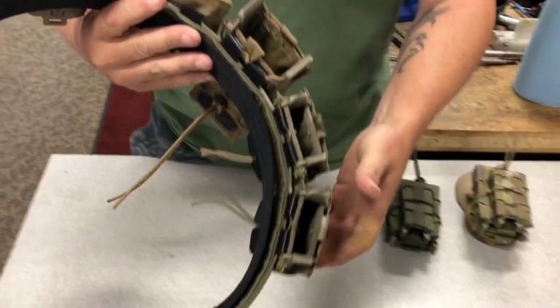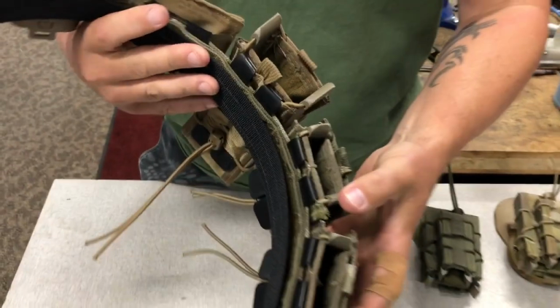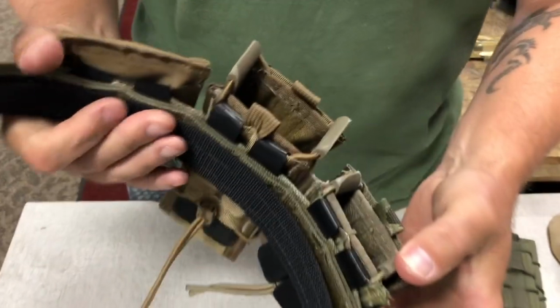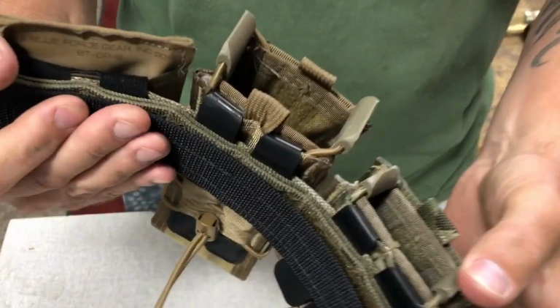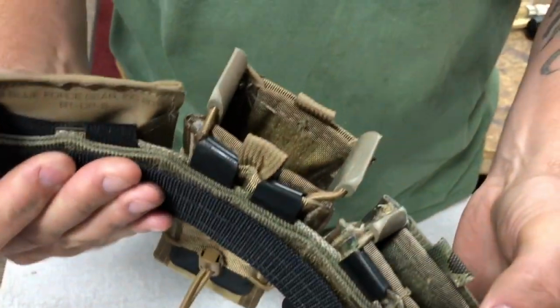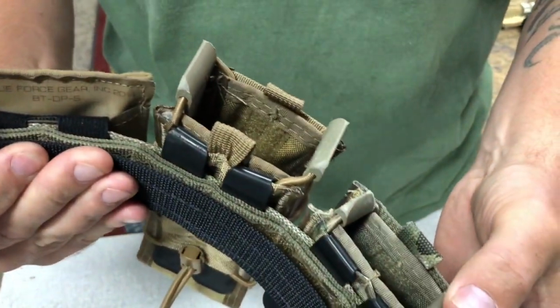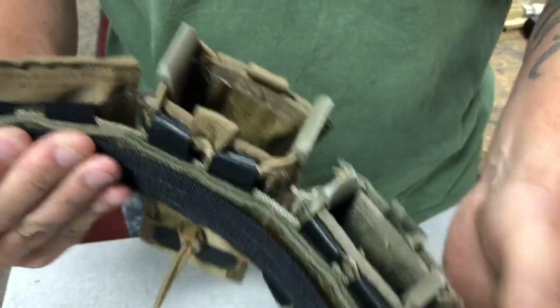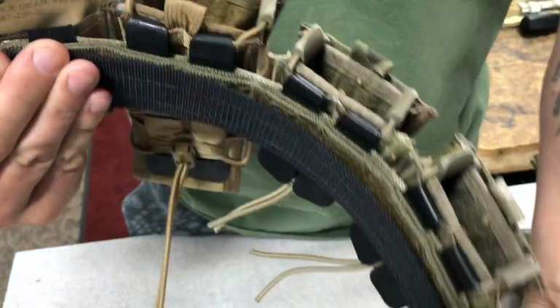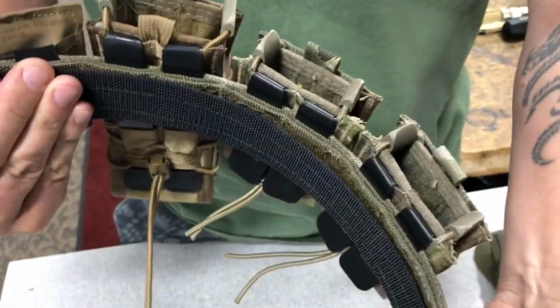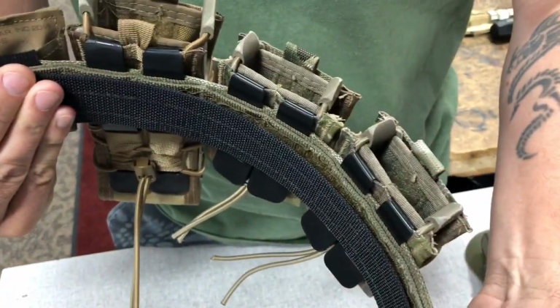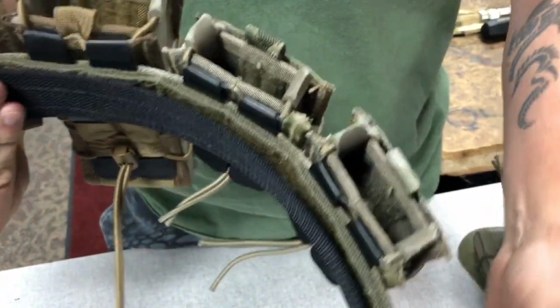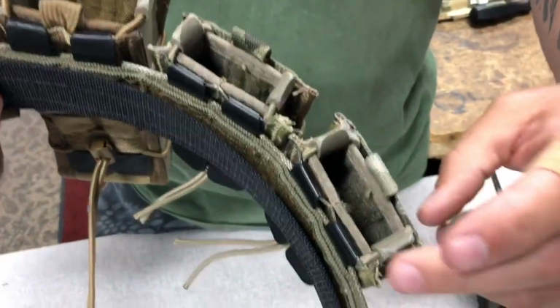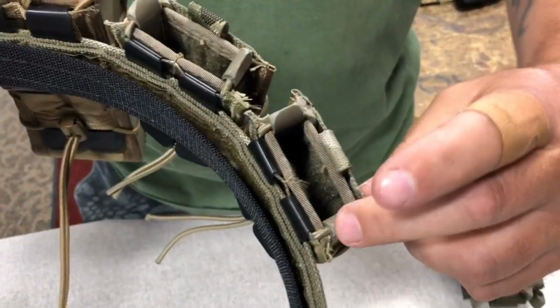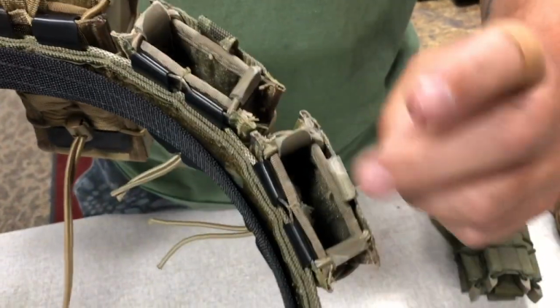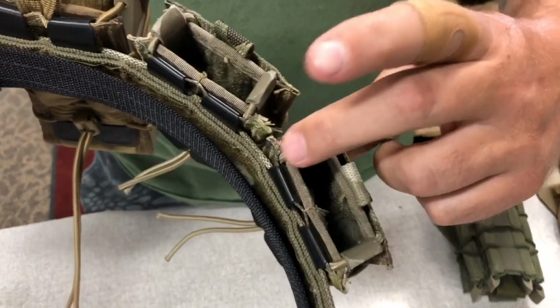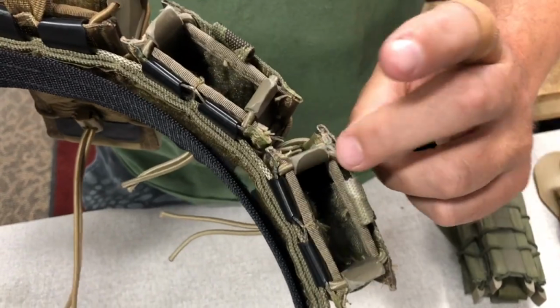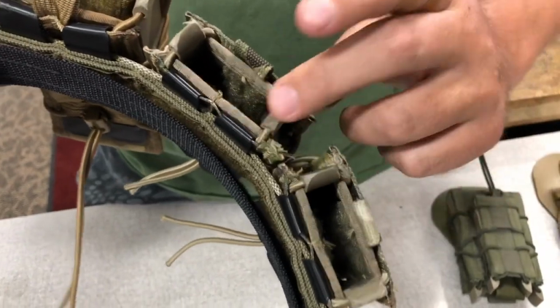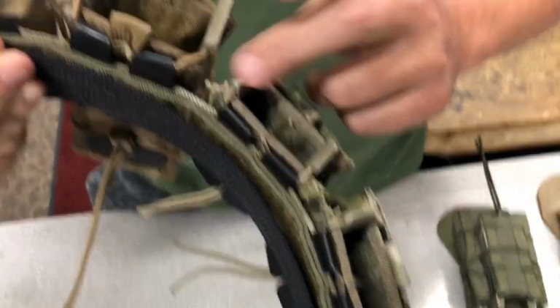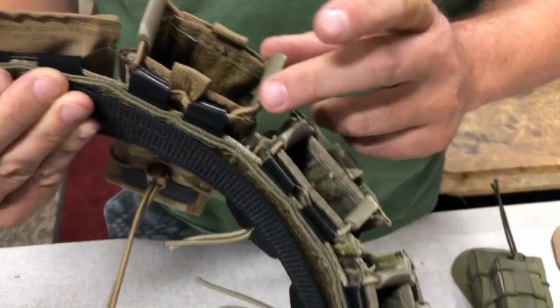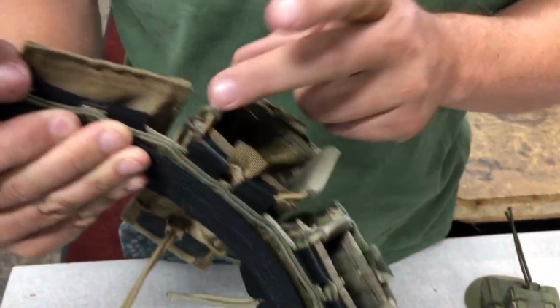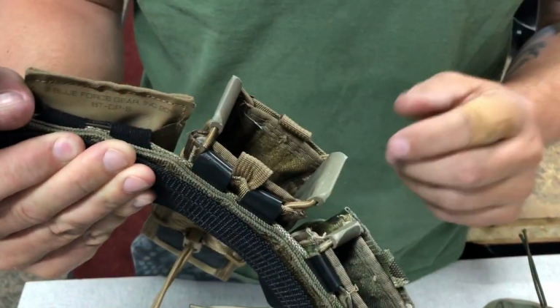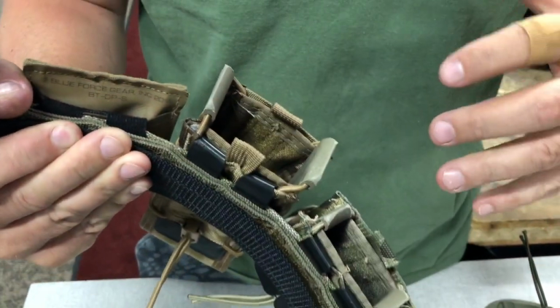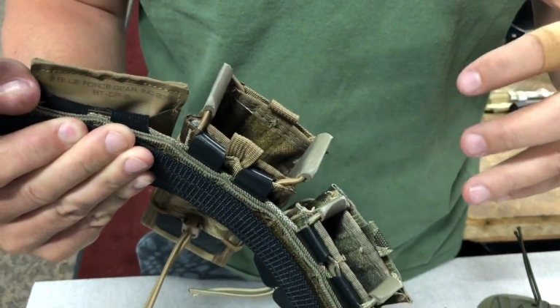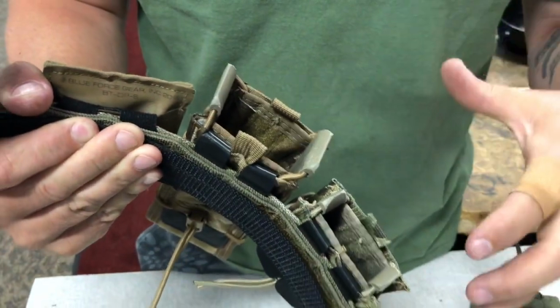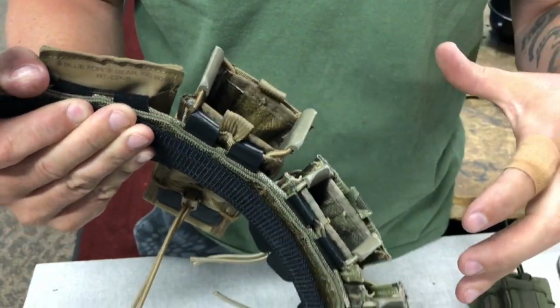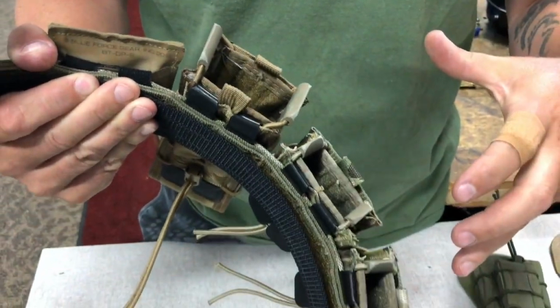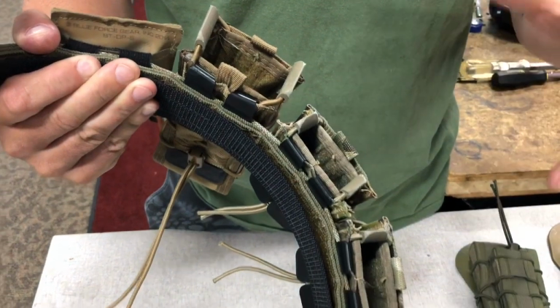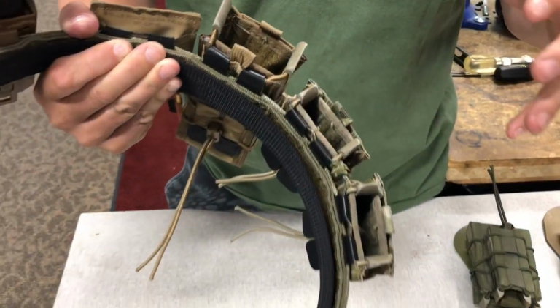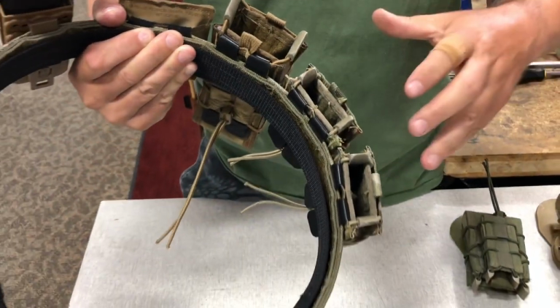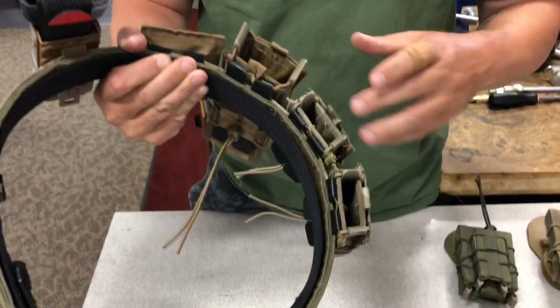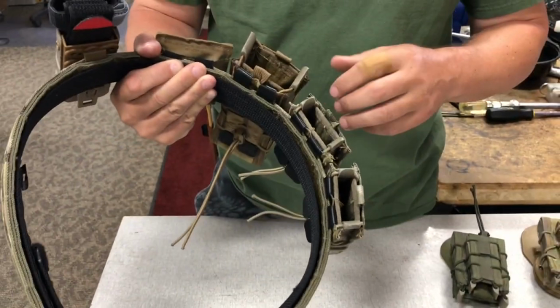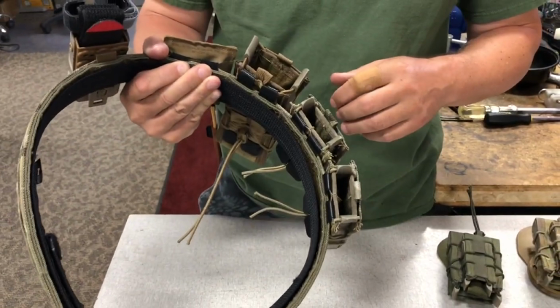This is the one I'm using for tactical rifle matches right now with an attack pack belt system, and you can see all of these corners have been rounded off. It just makes the equipment that much more comfortable and that much more safe.